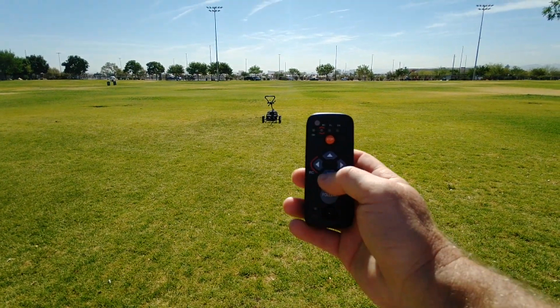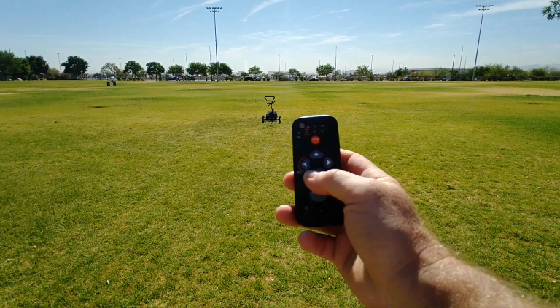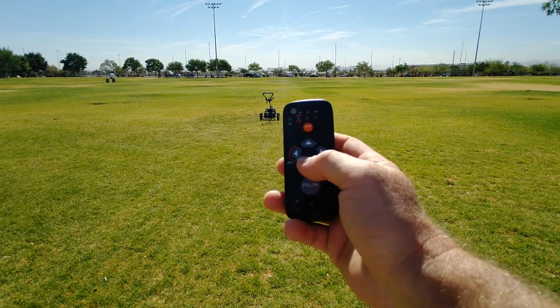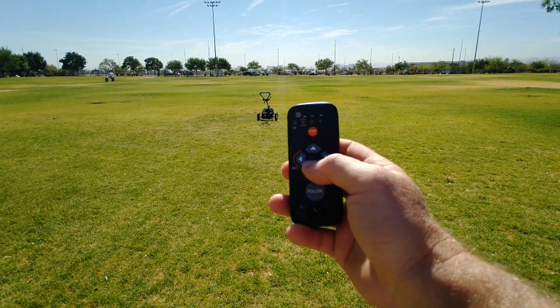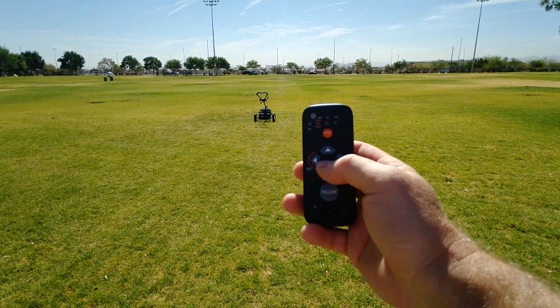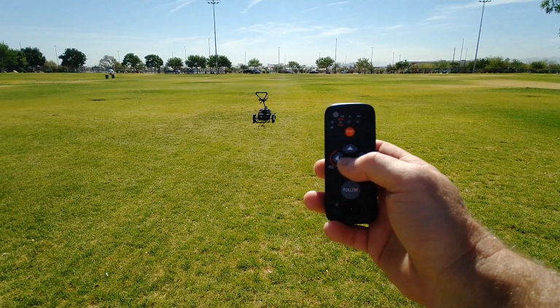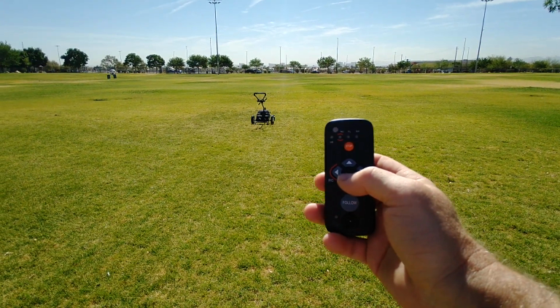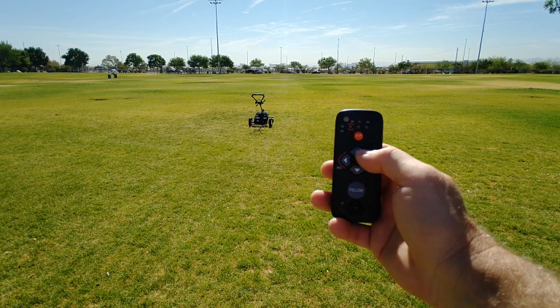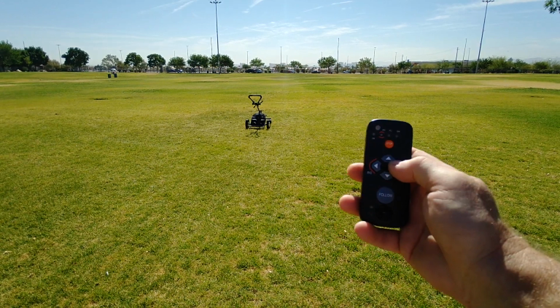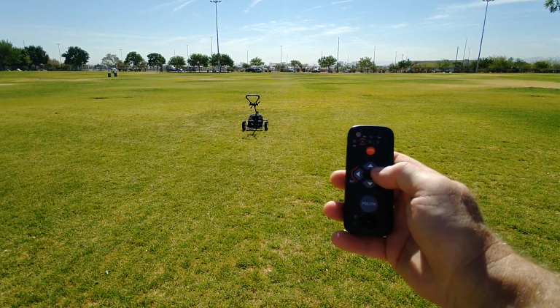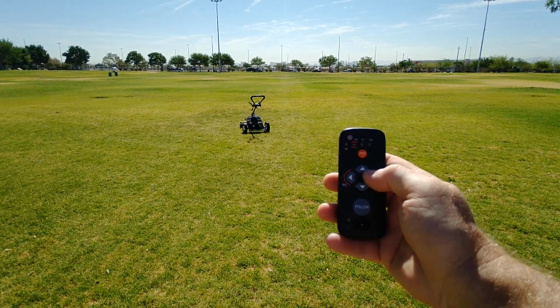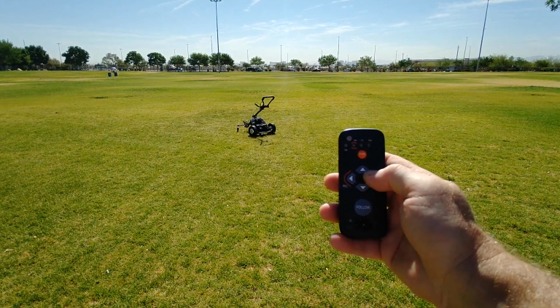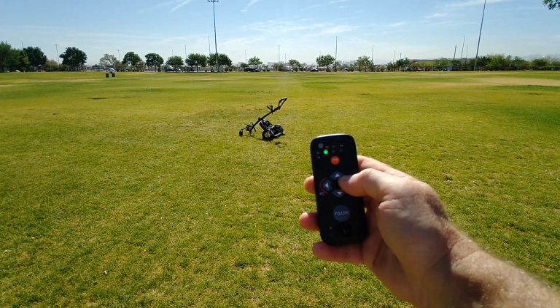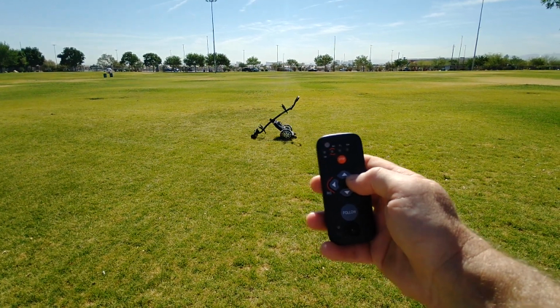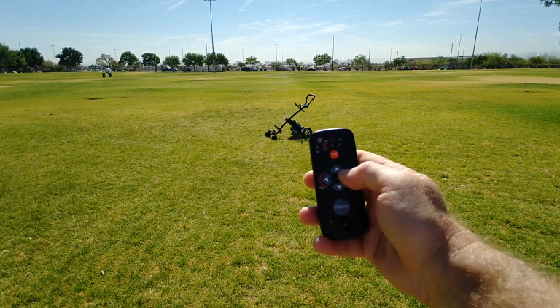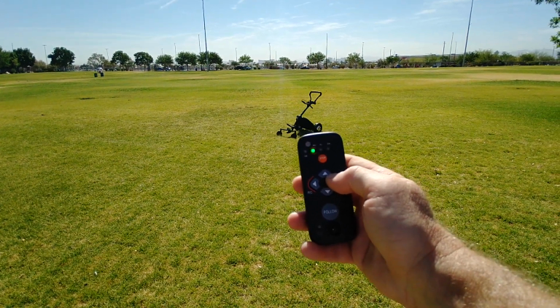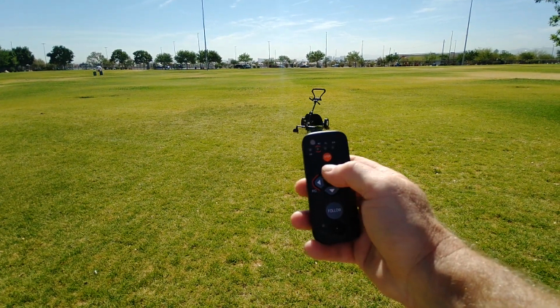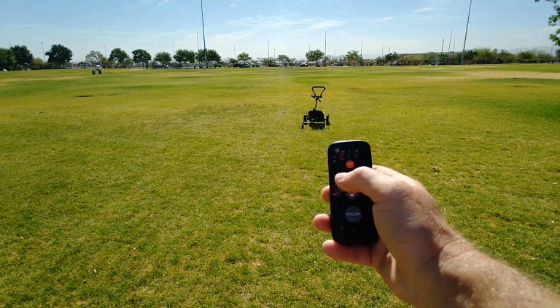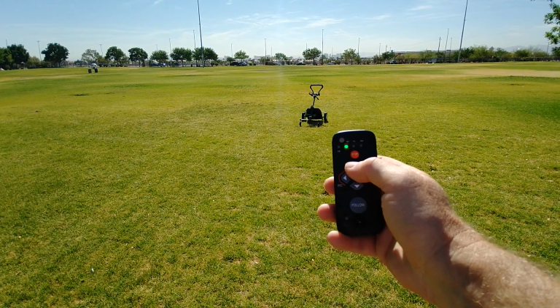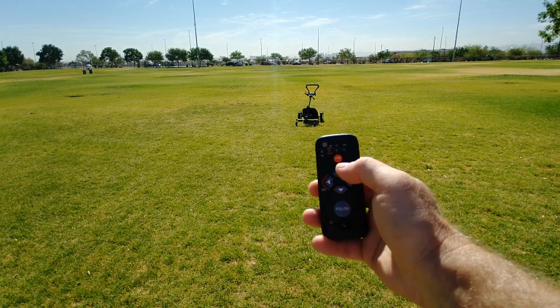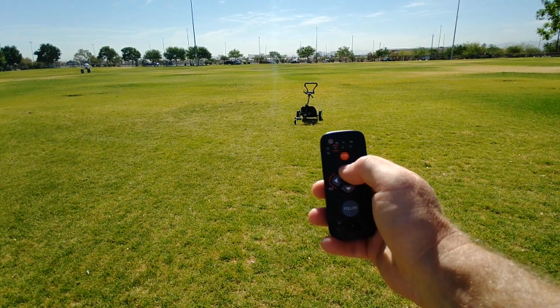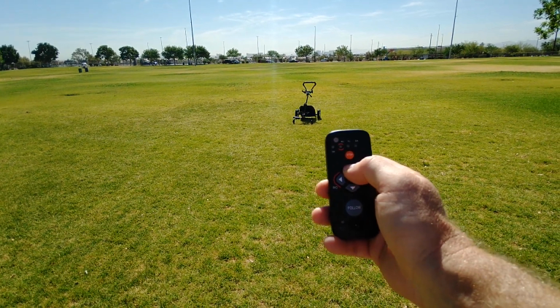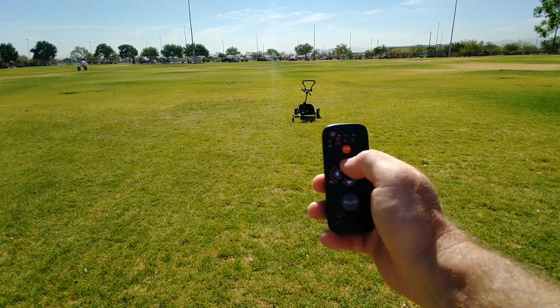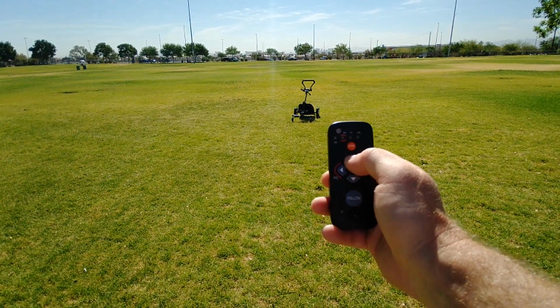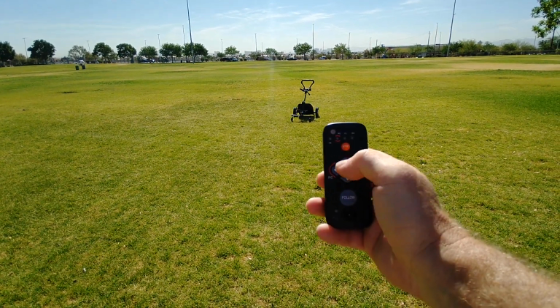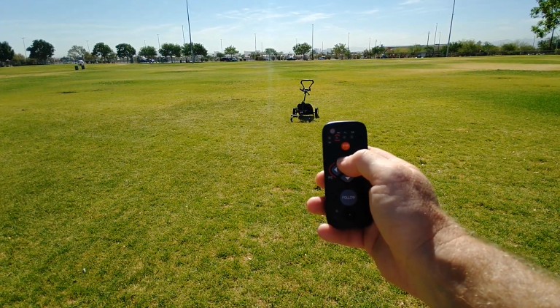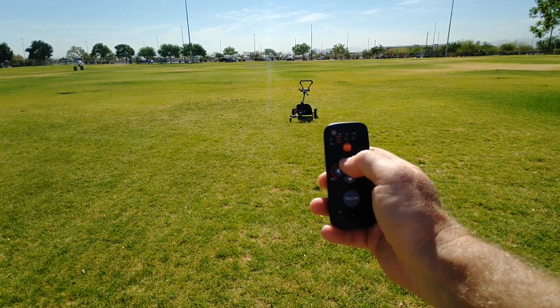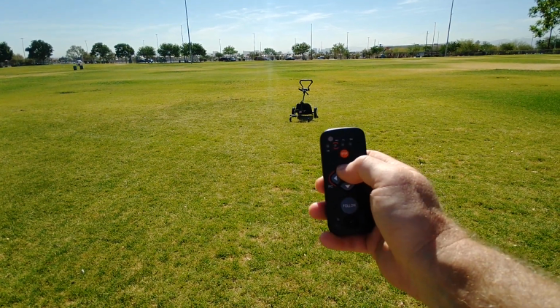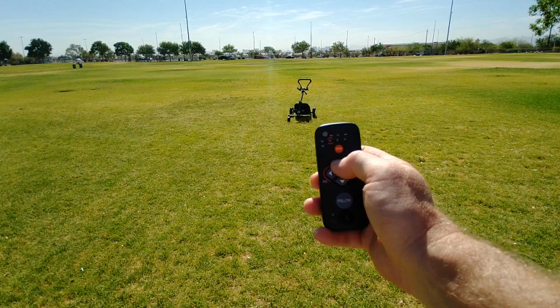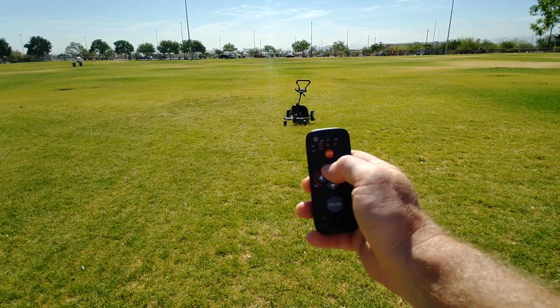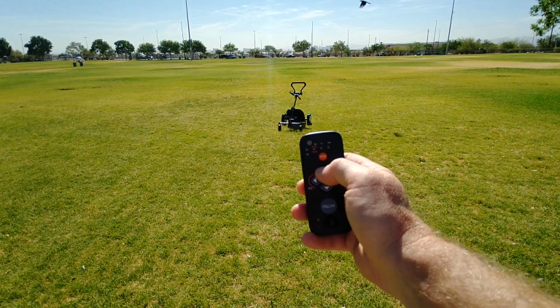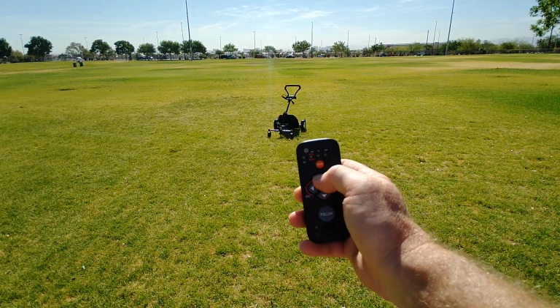I'll go reverse. I'm going to go forward, or I can hold down the button and get it up to top speed at 4 mph.